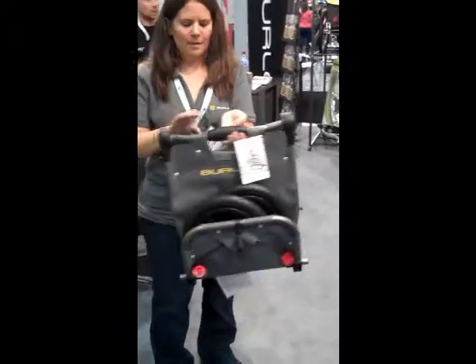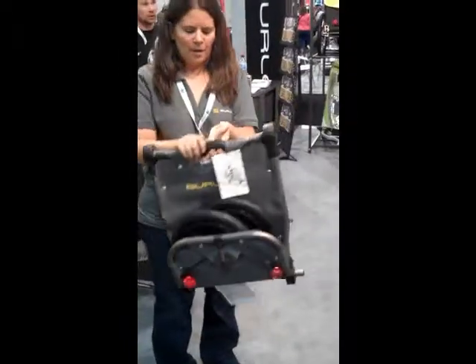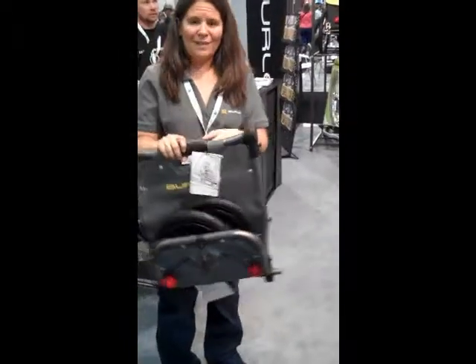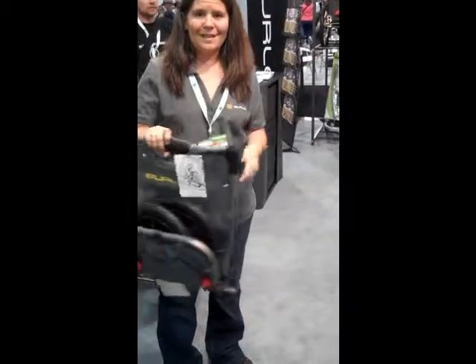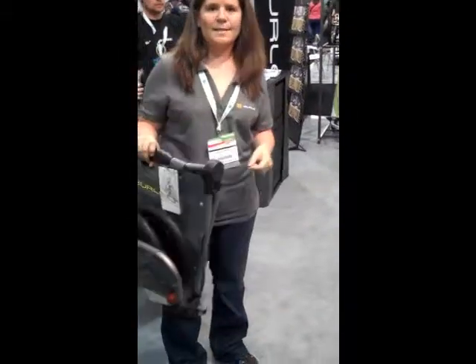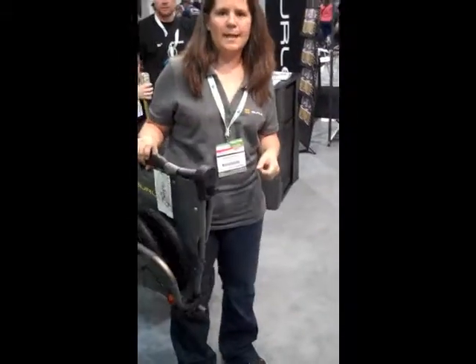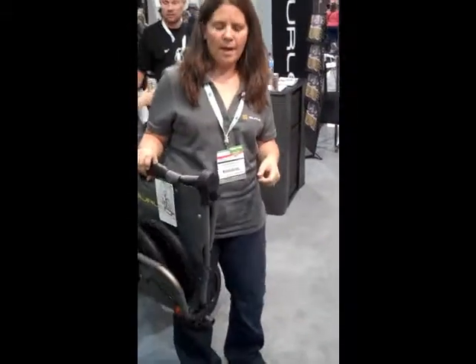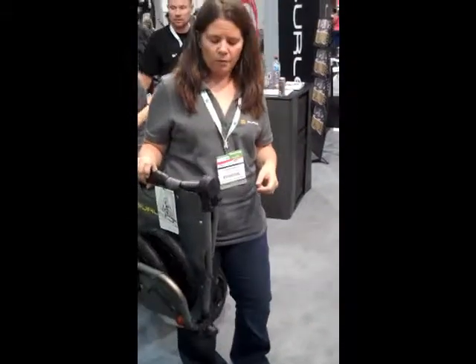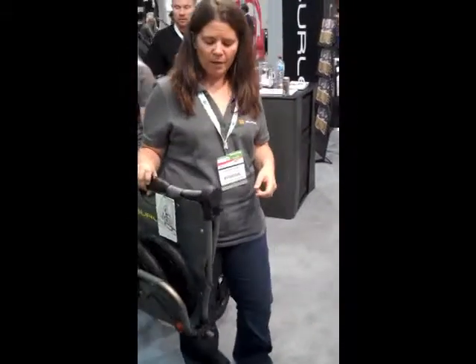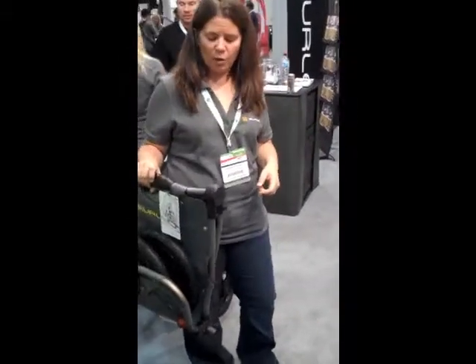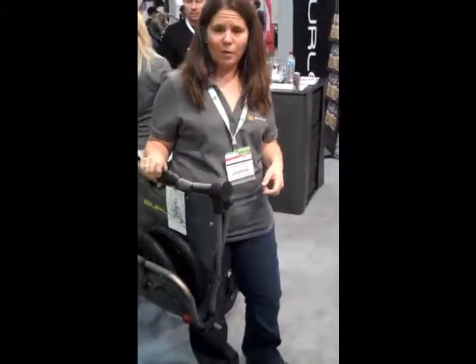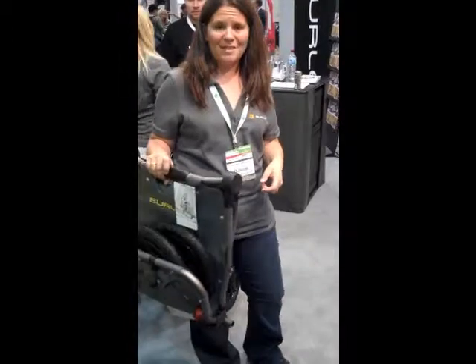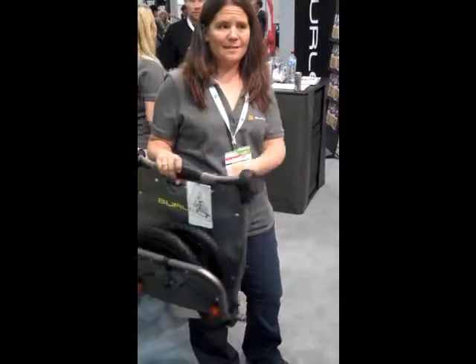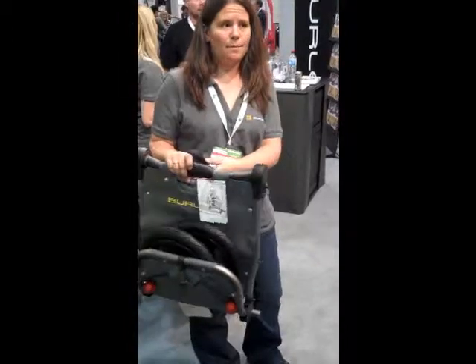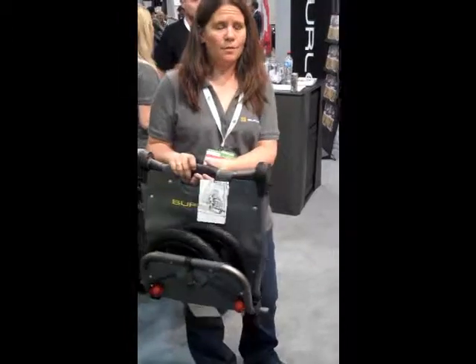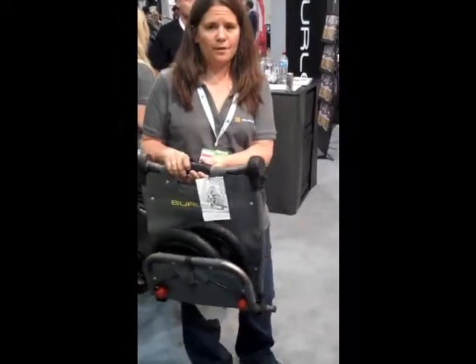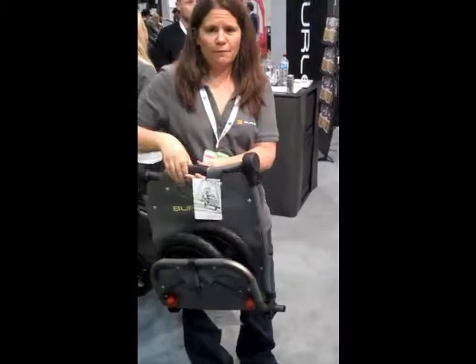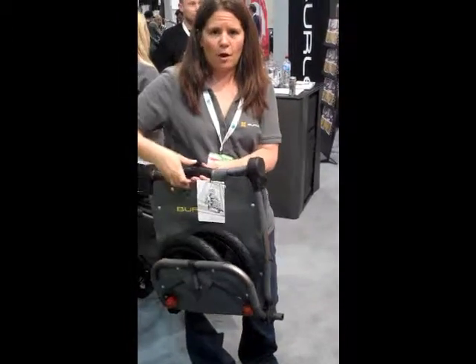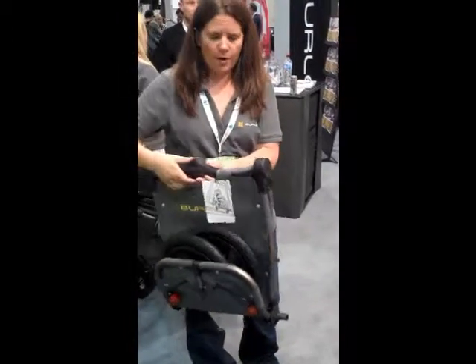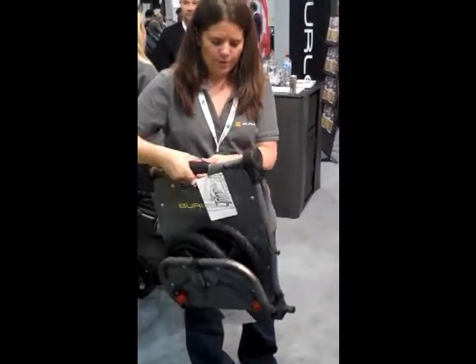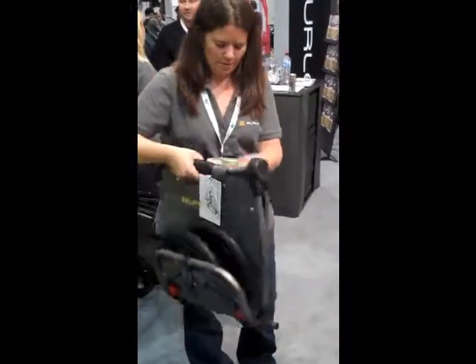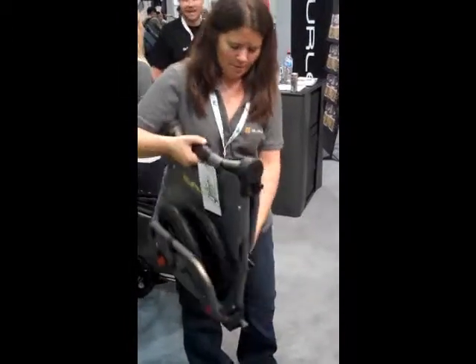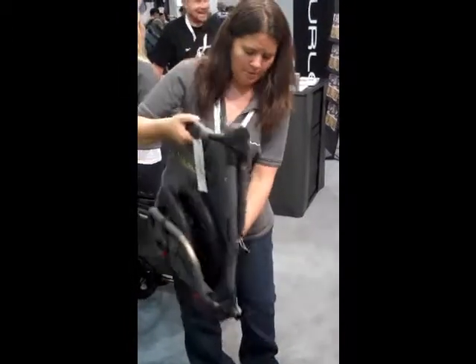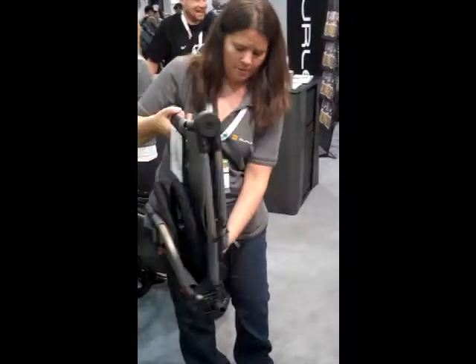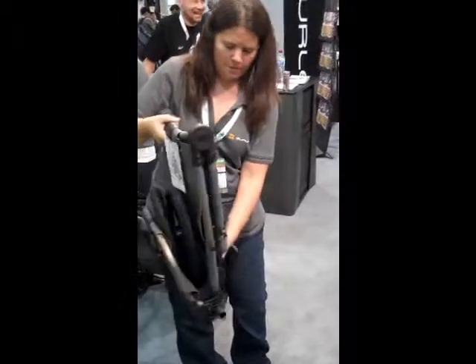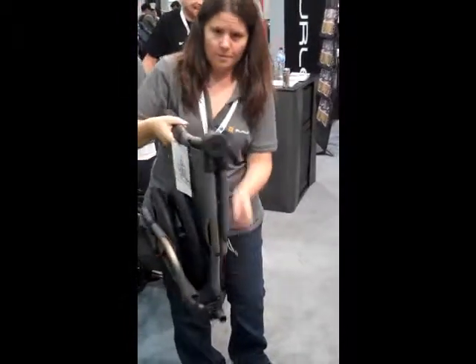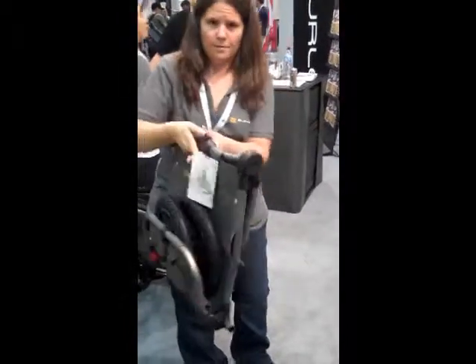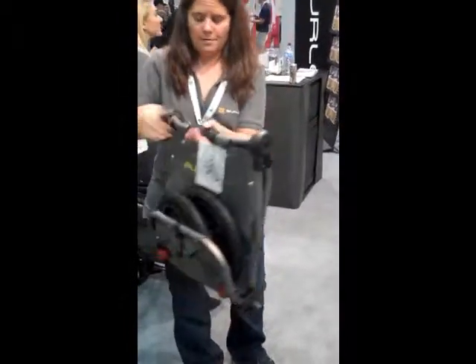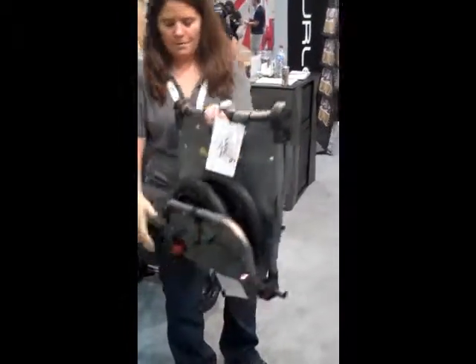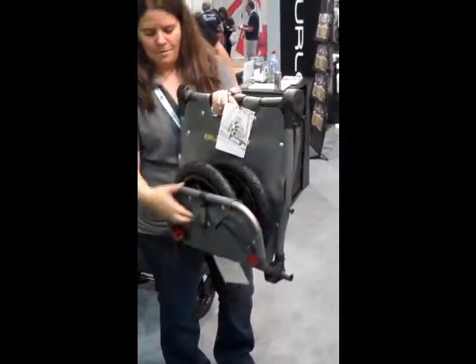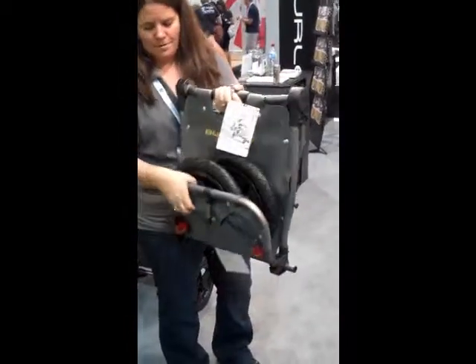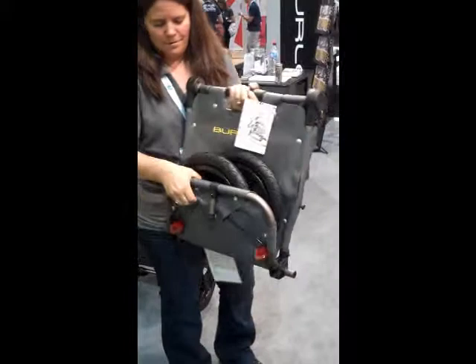It weighs less than 10 pounds, but it can hold up to 60 pounds of cargo.